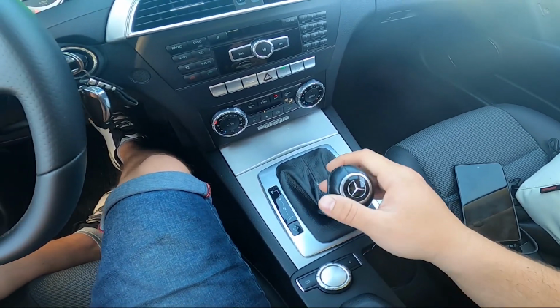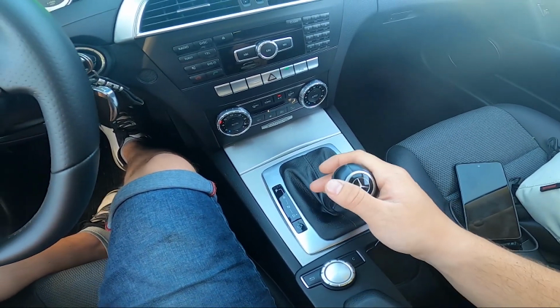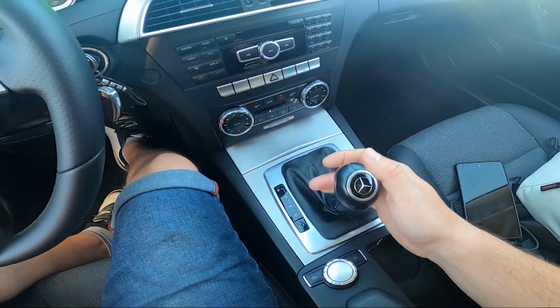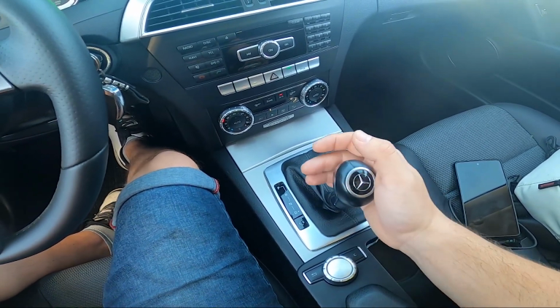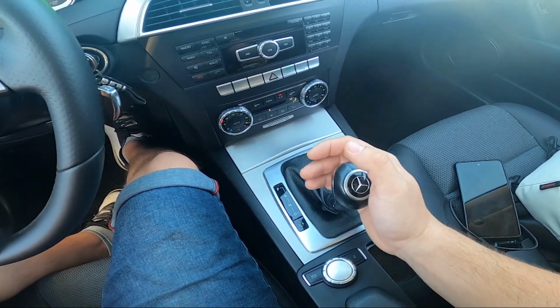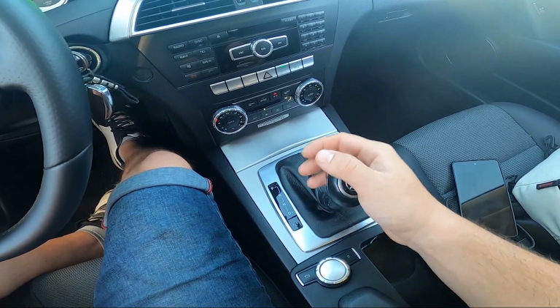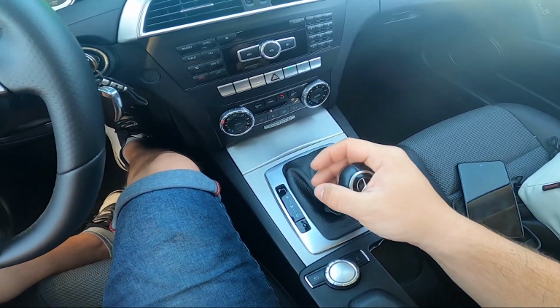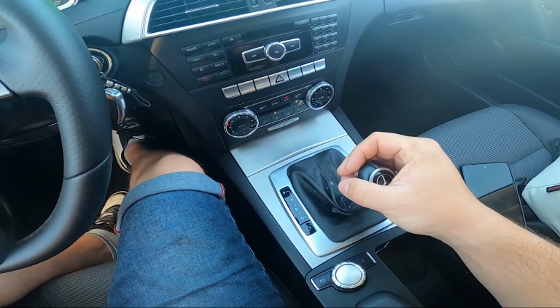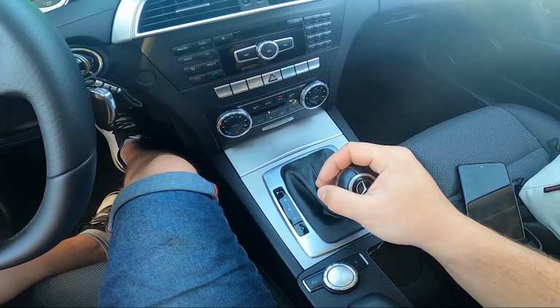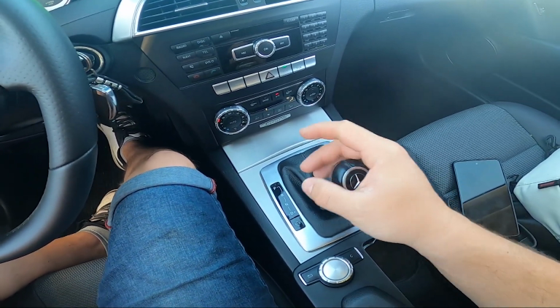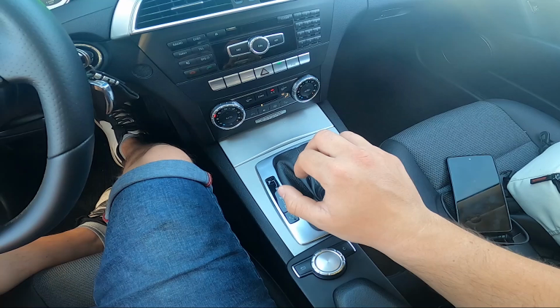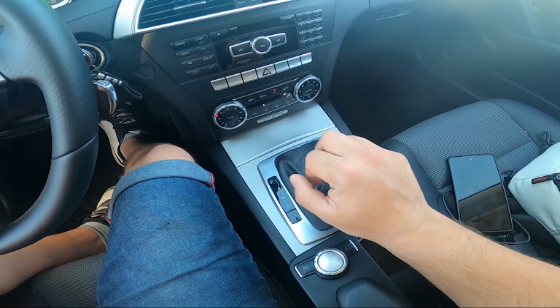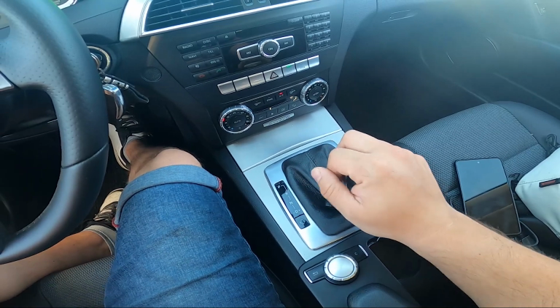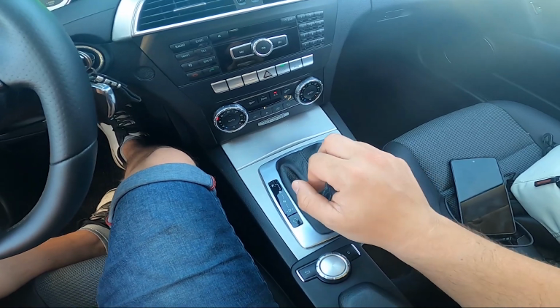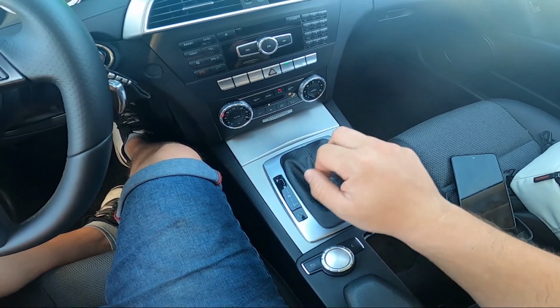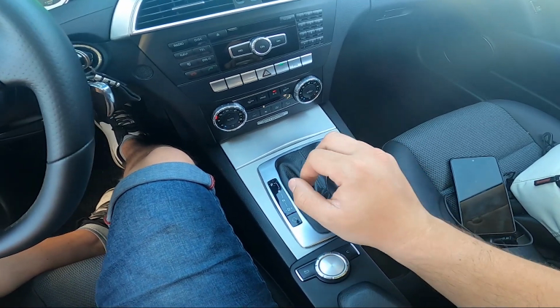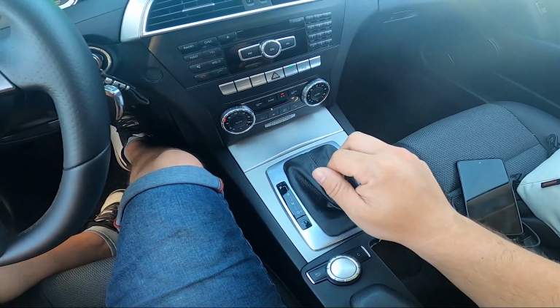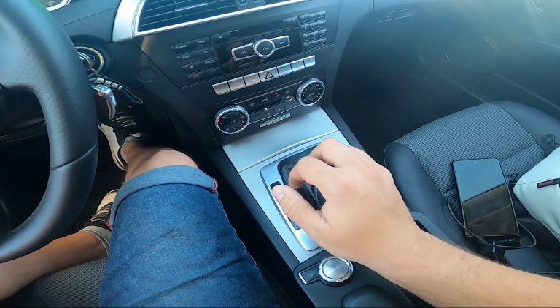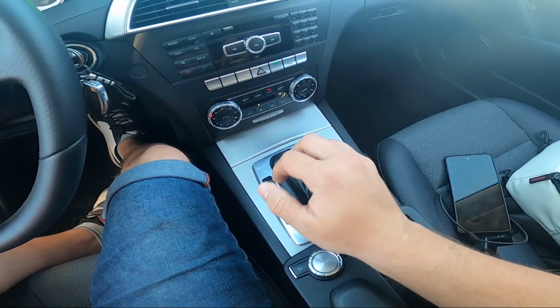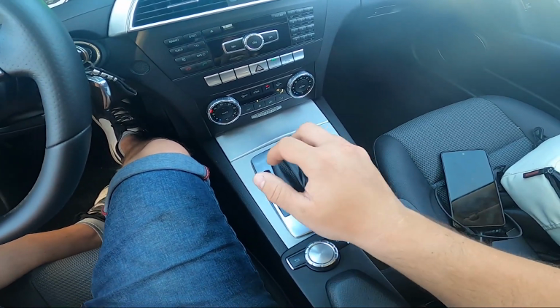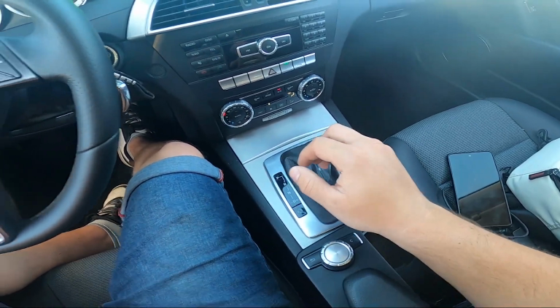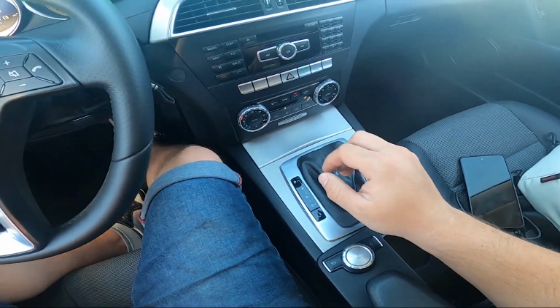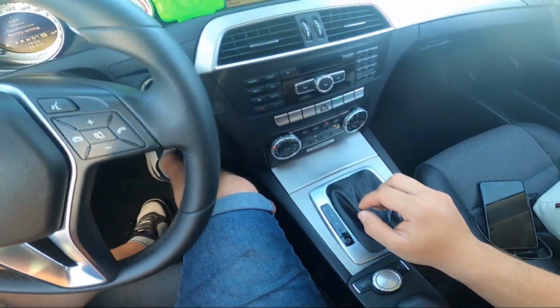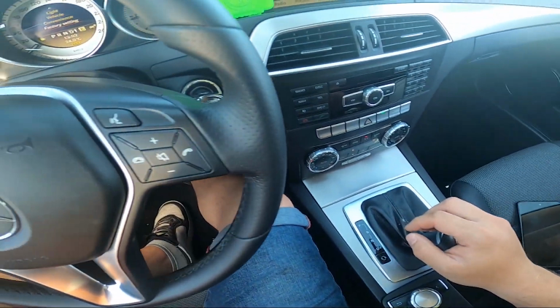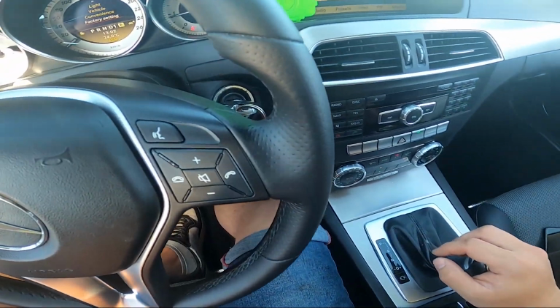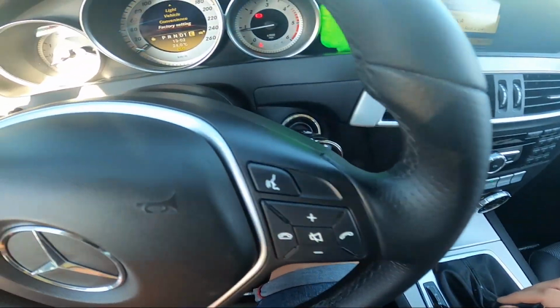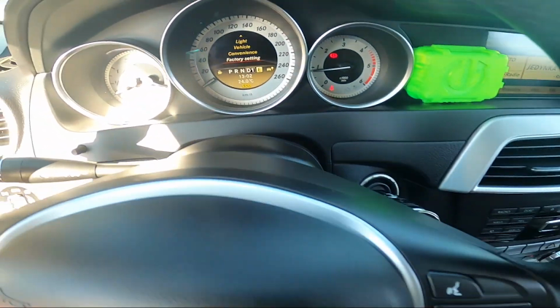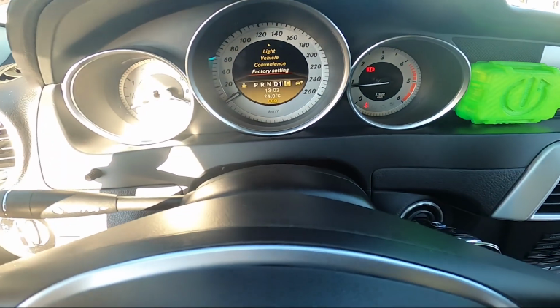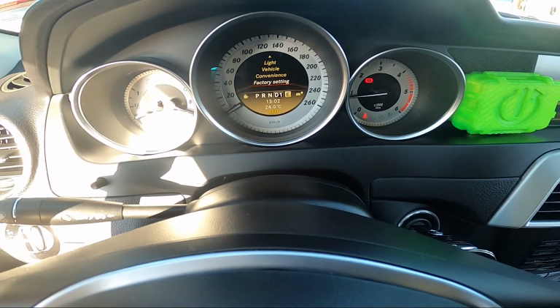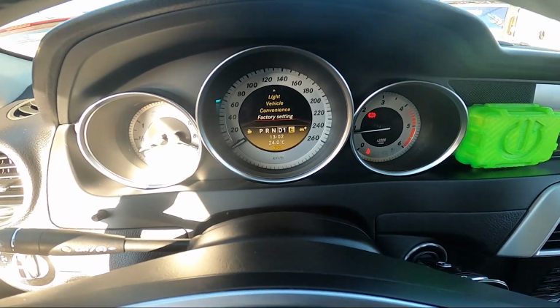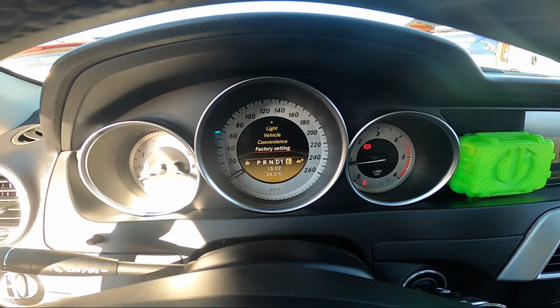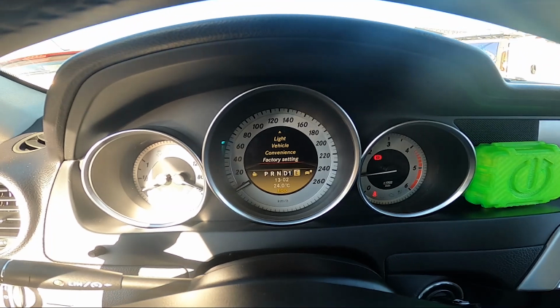You can also manually change gears by pushing the lever right and left. You can check the current gear on the instrument cluster.